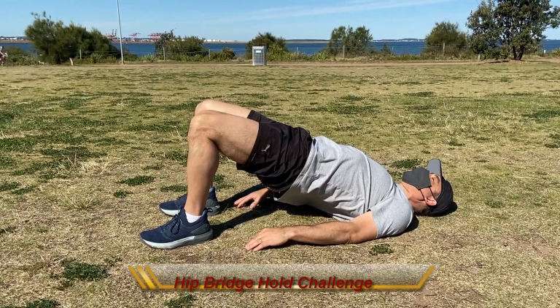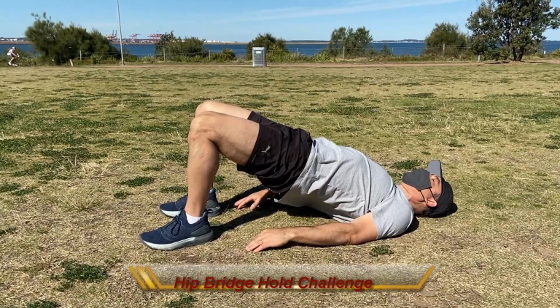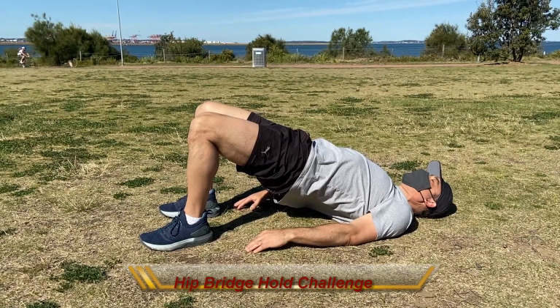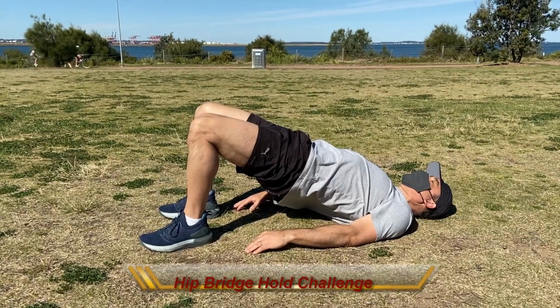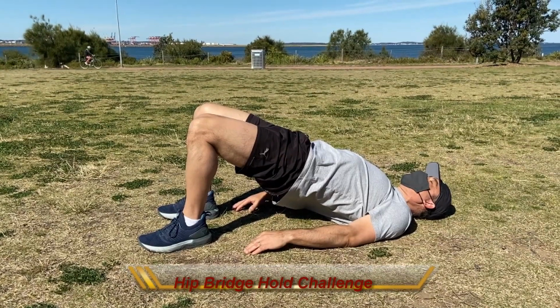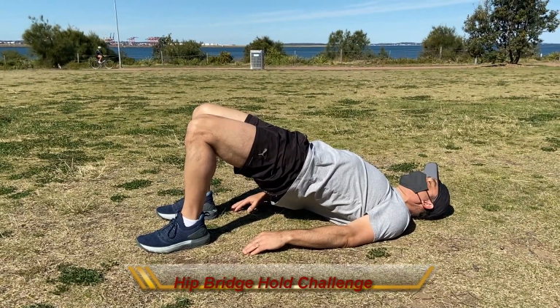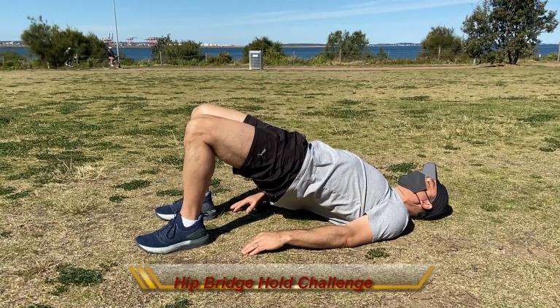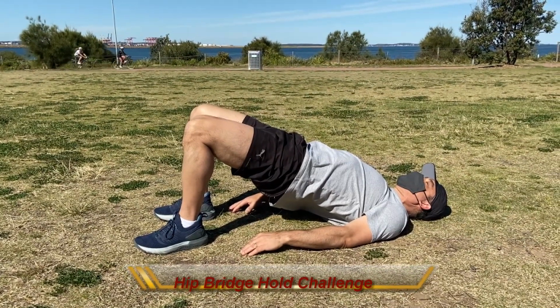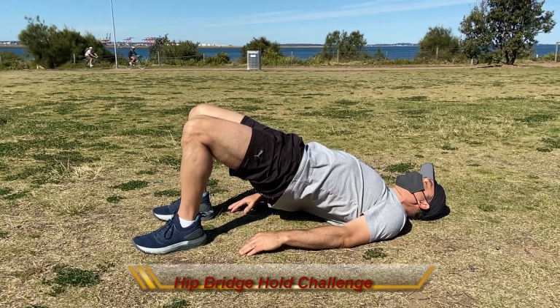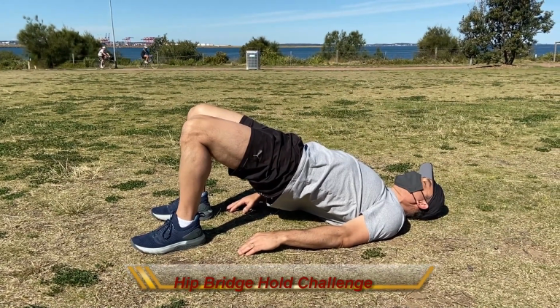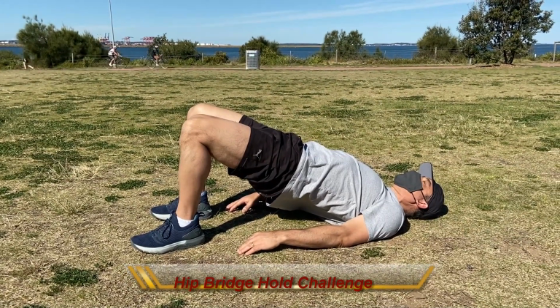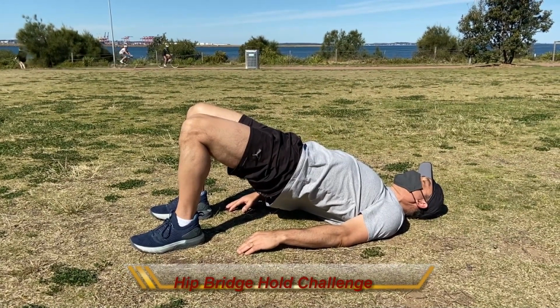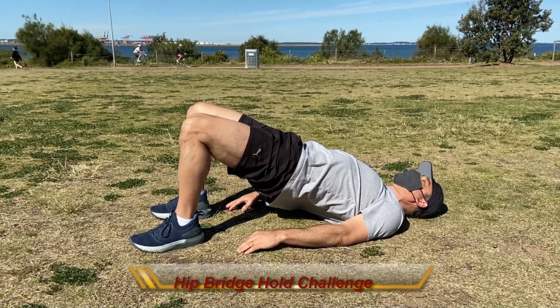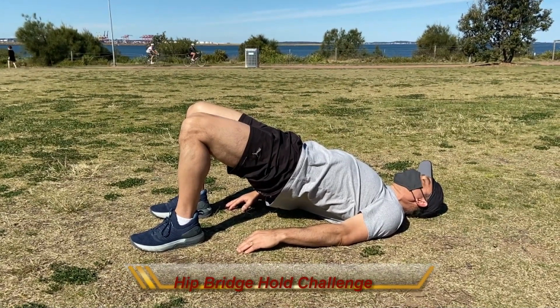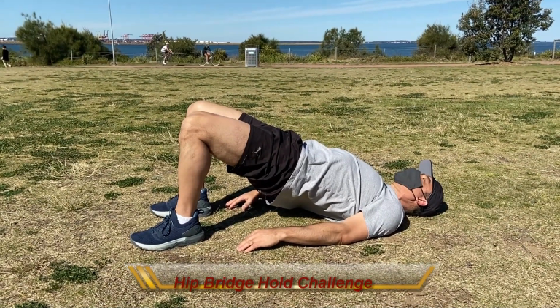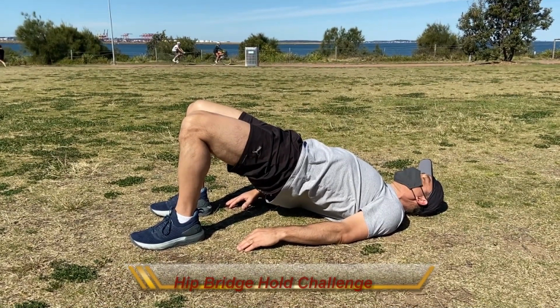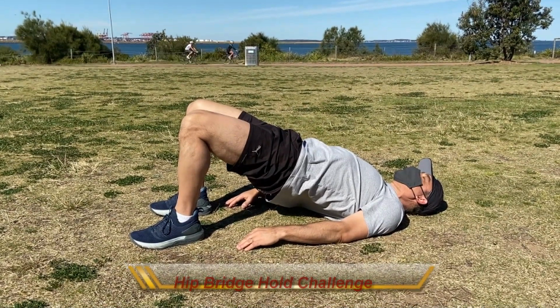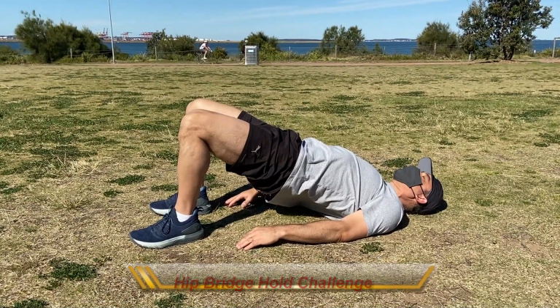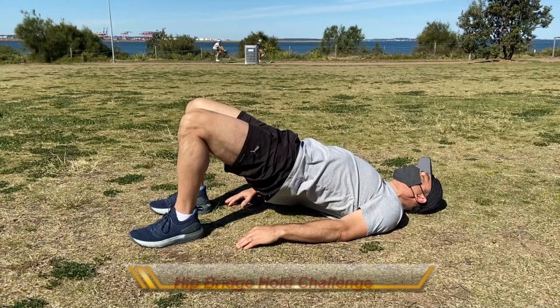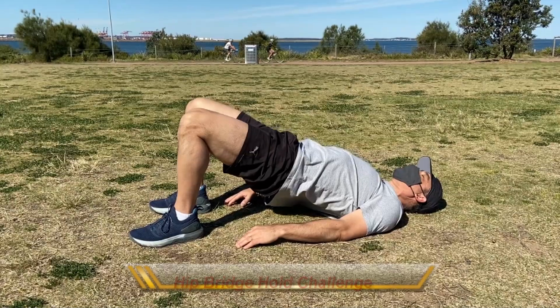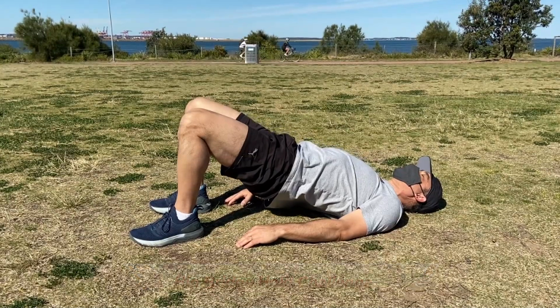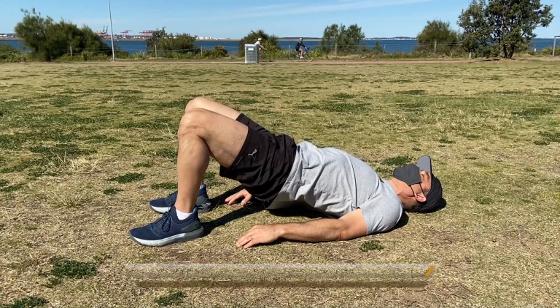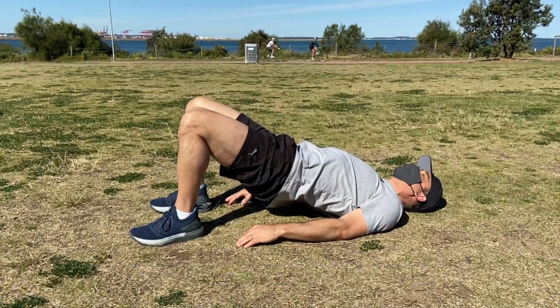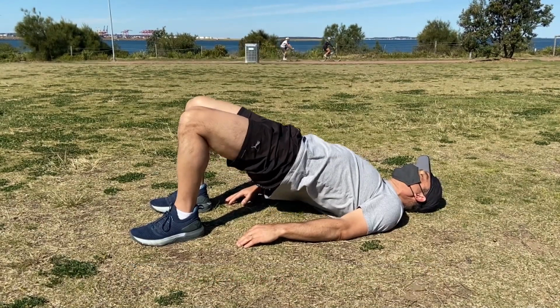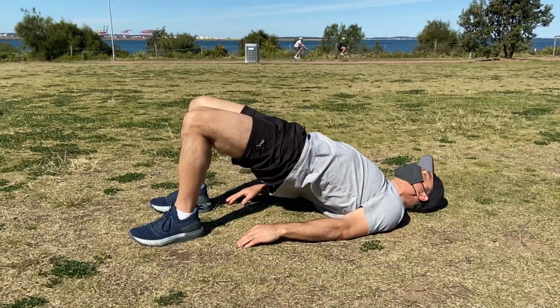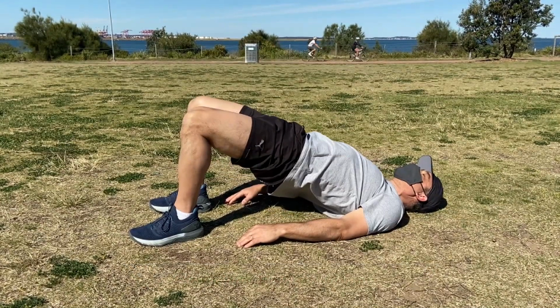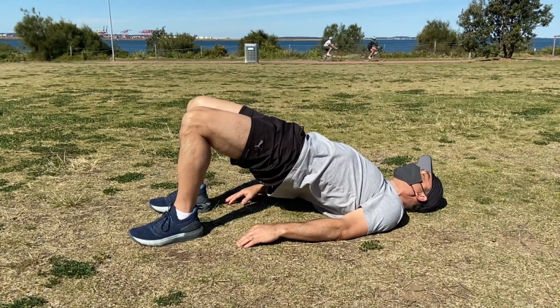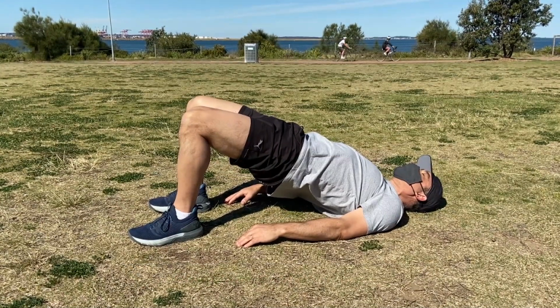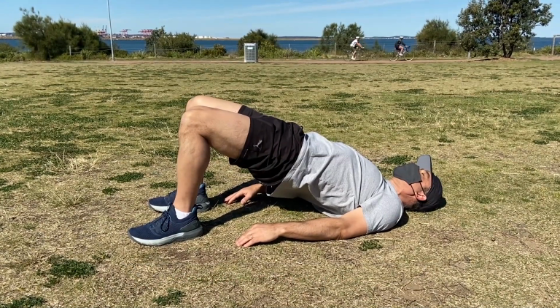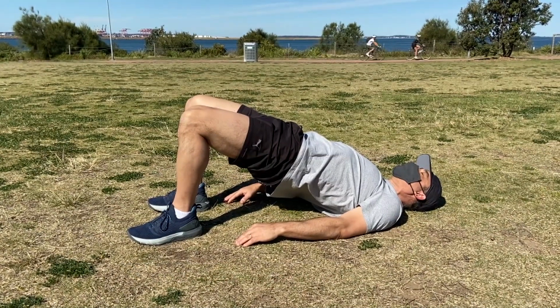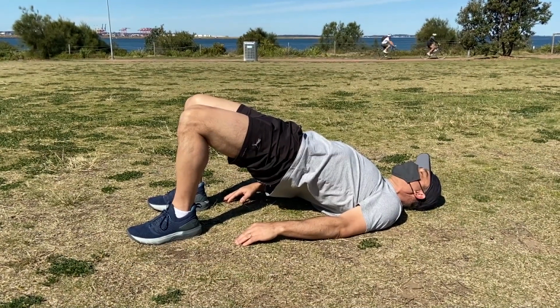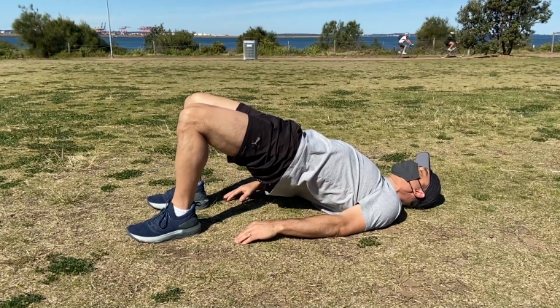He'll hold the hips up until fatigued. If he feels his hips starting to drop, they need to come back up into position.